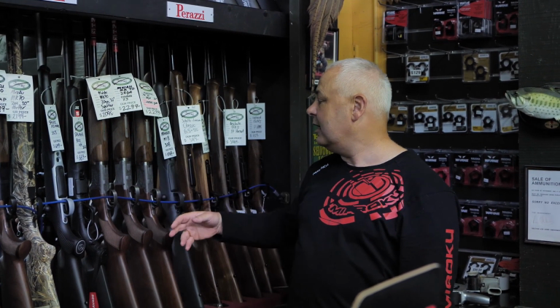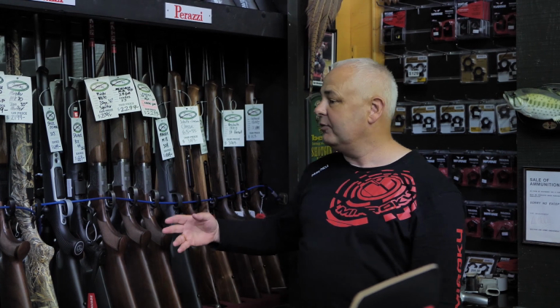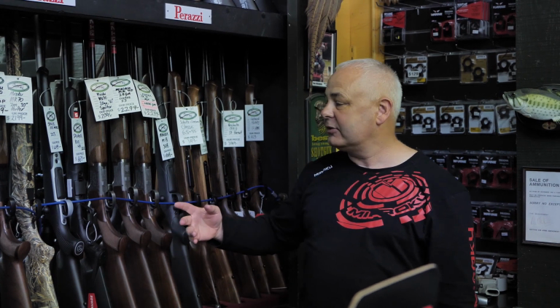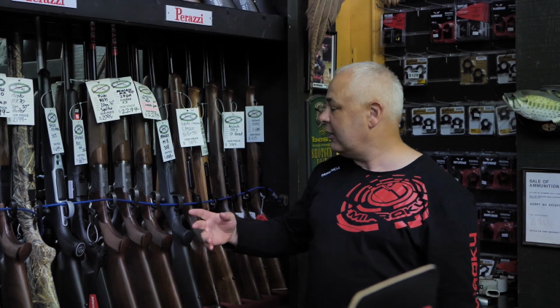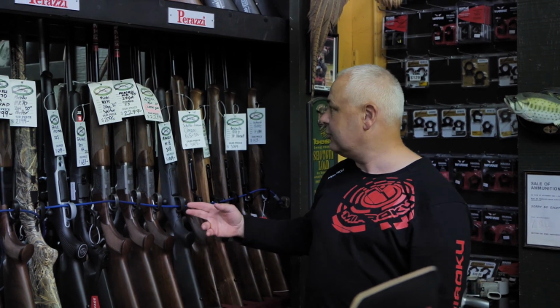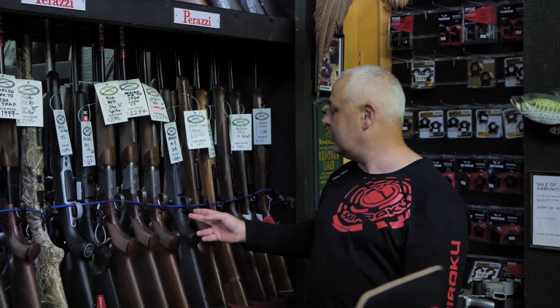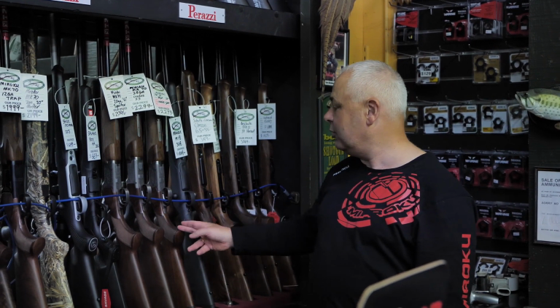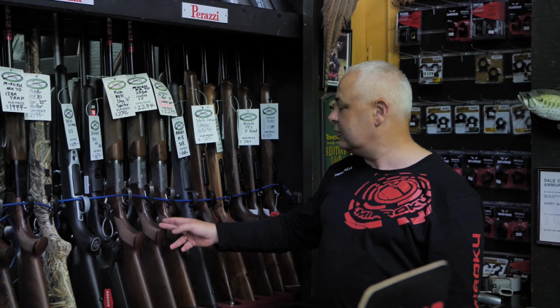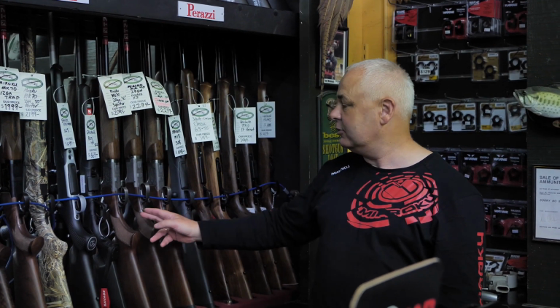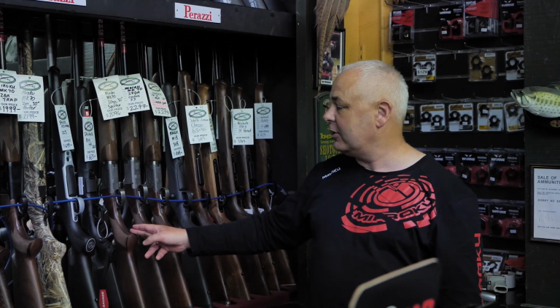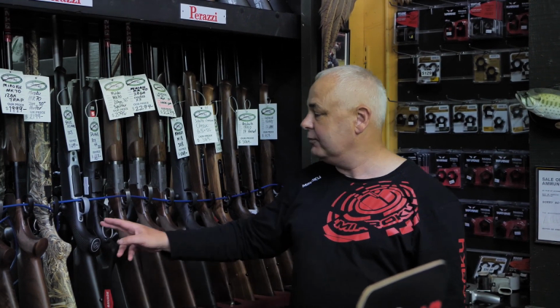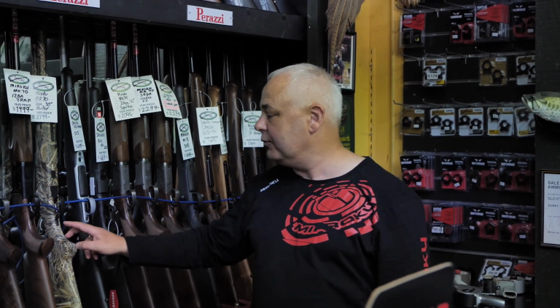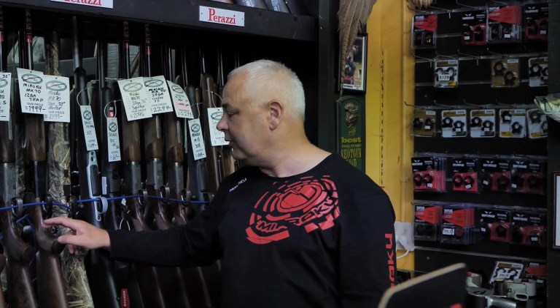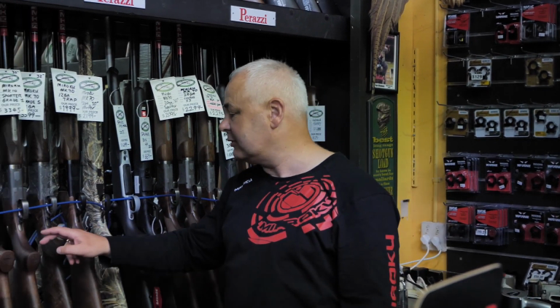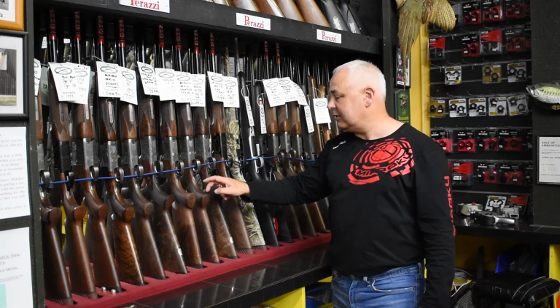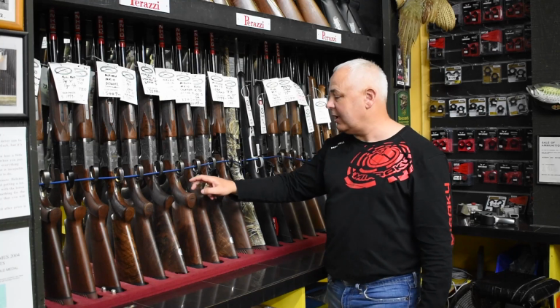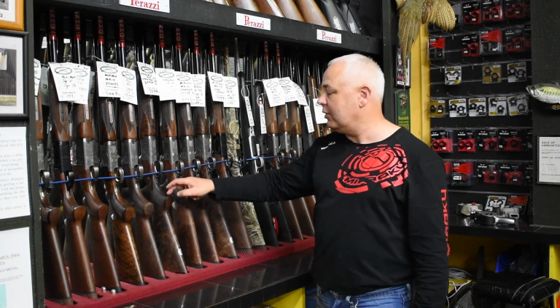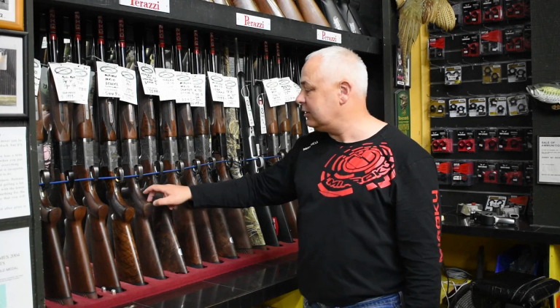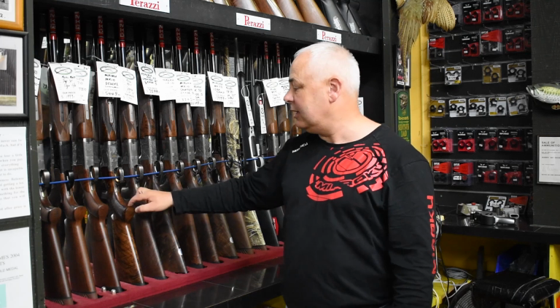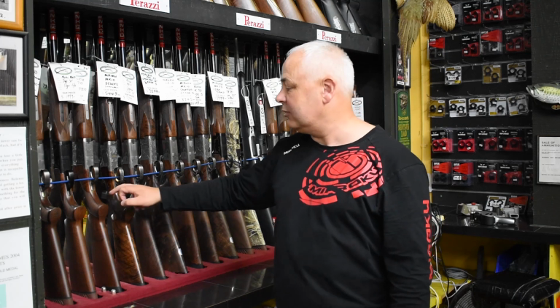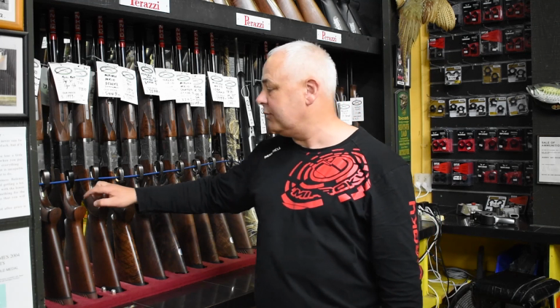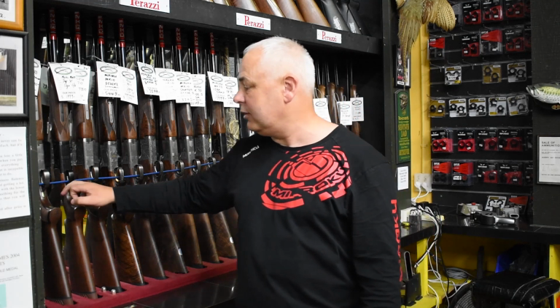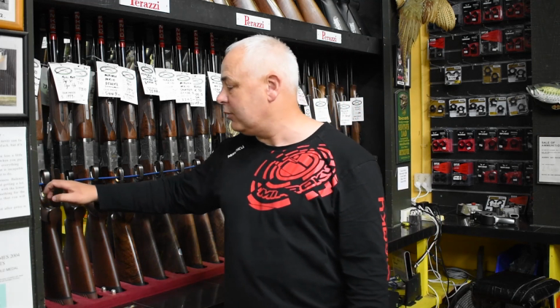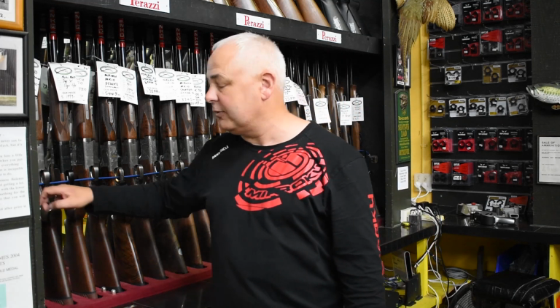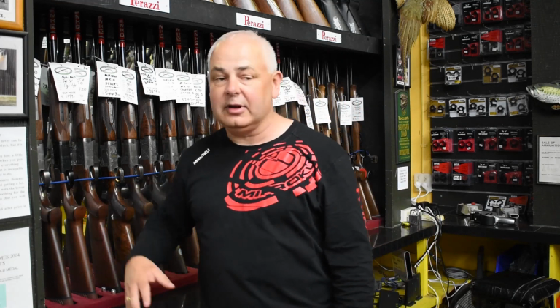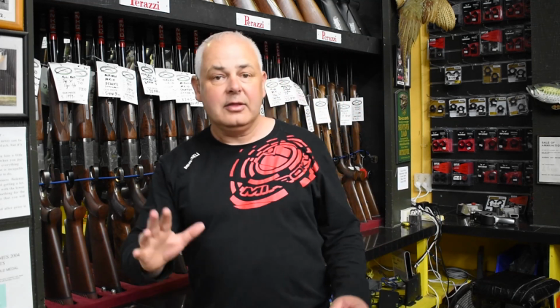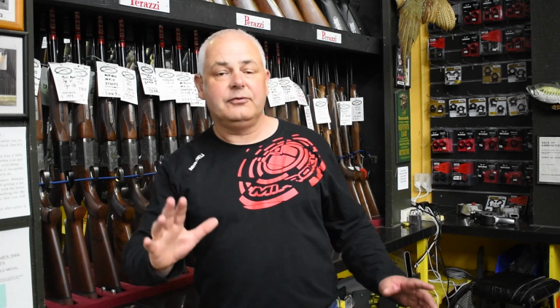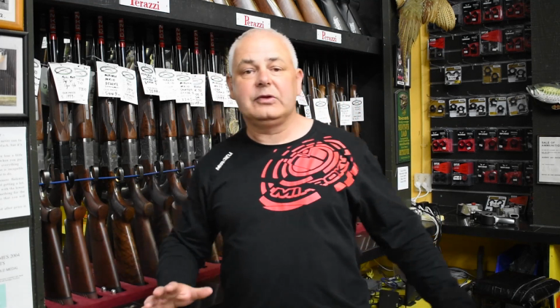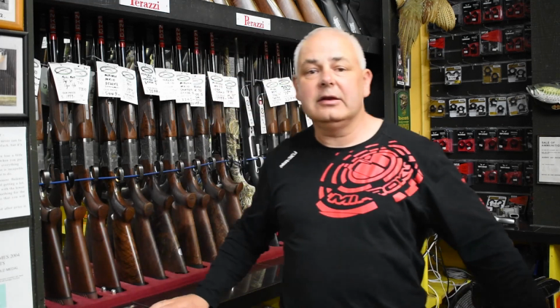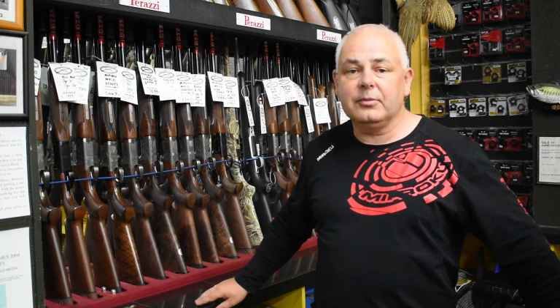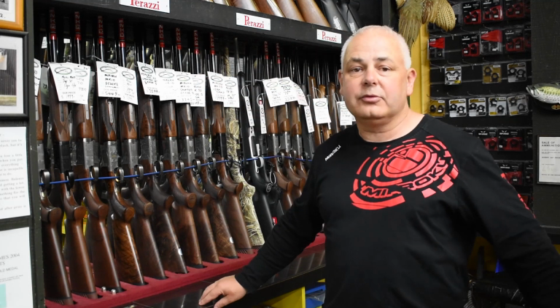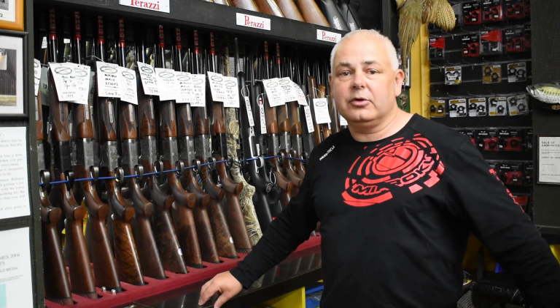Now, if I just count those off quickly for you — 1, 2, 3, 4, 5, 6, 7, 8, 9, 10, 11, 12, 13, 14, 15. That's 15 different models in Maruko.